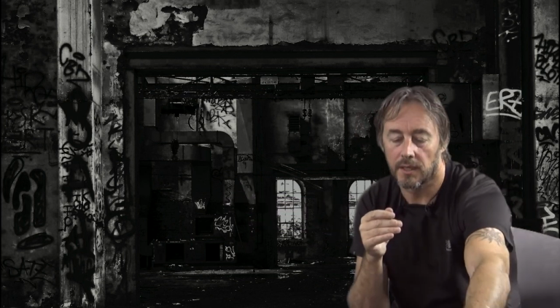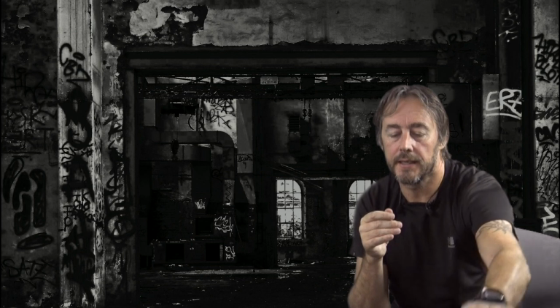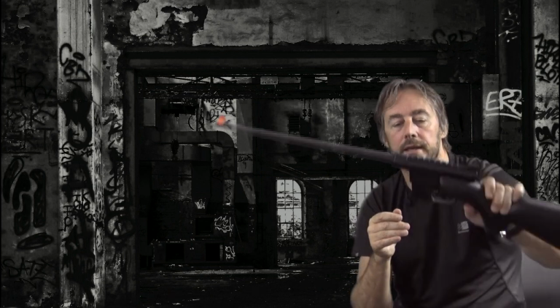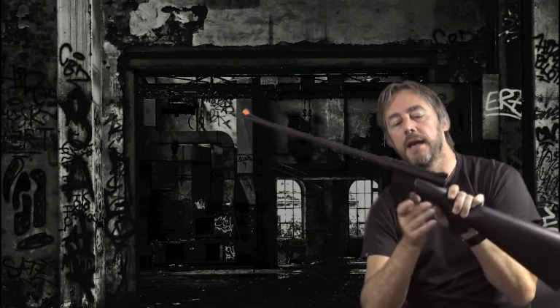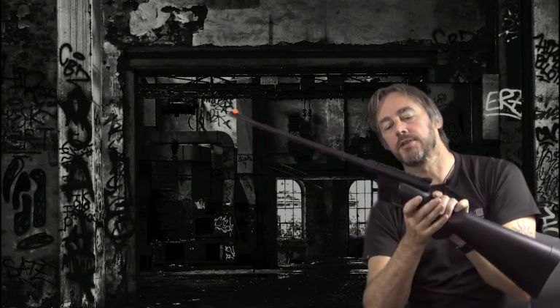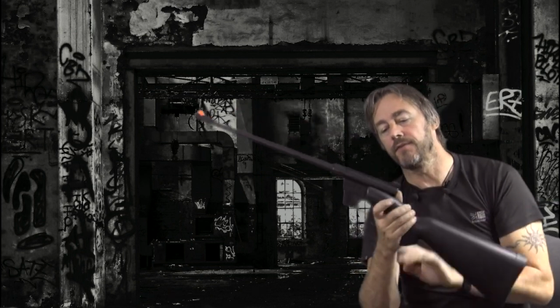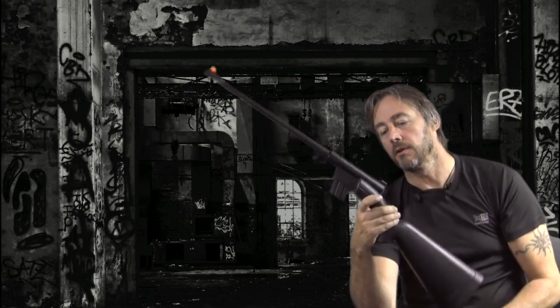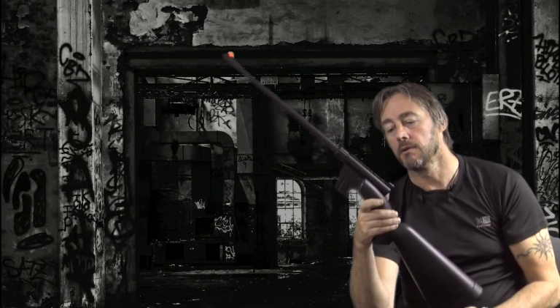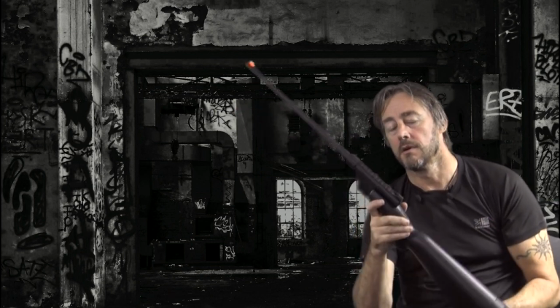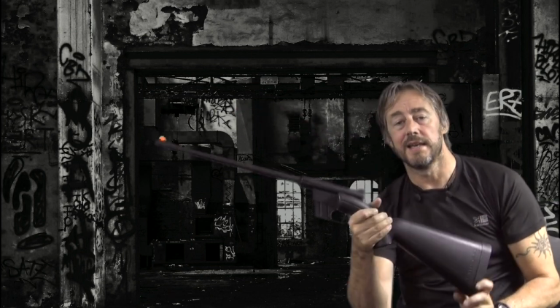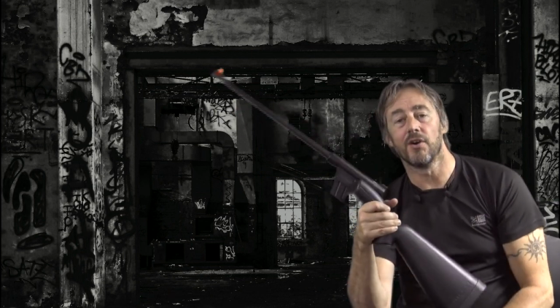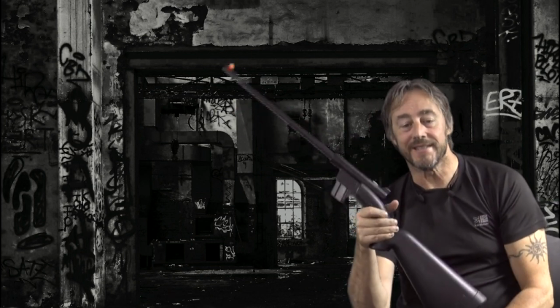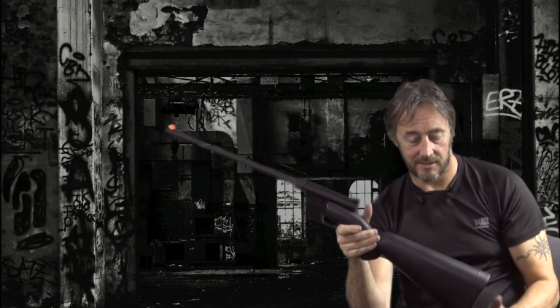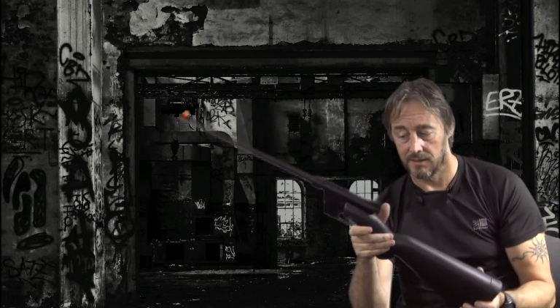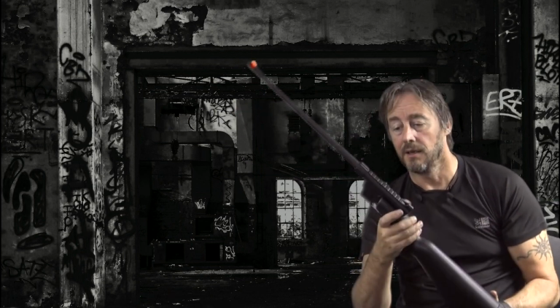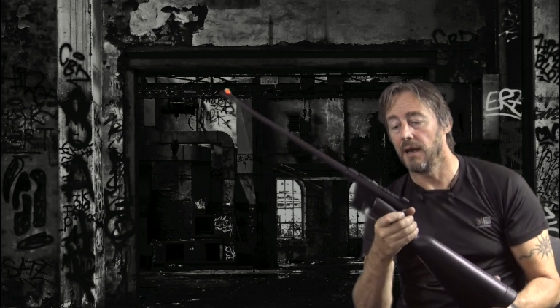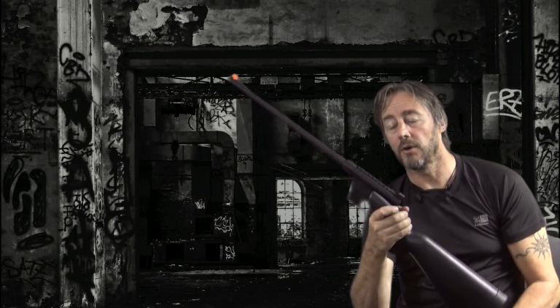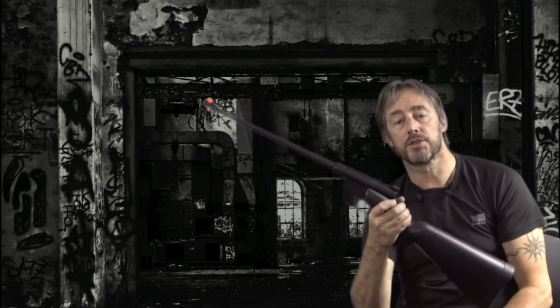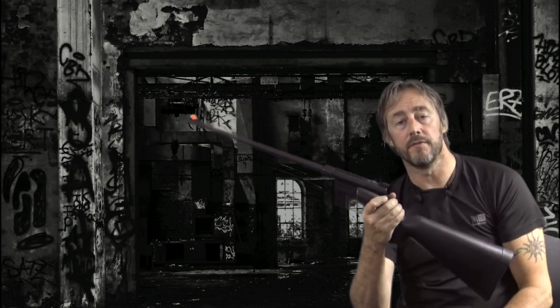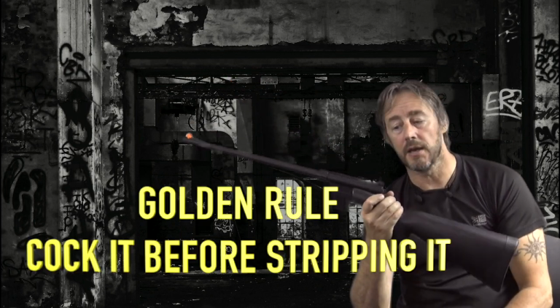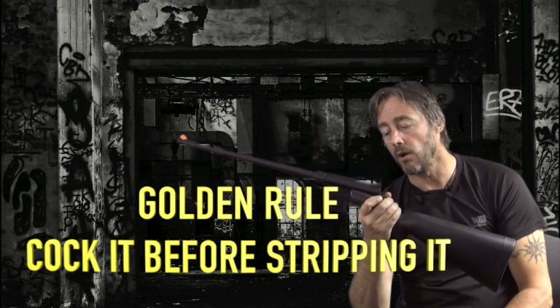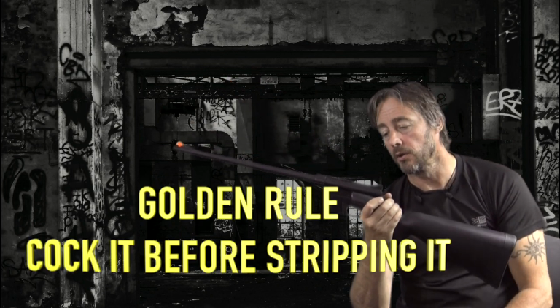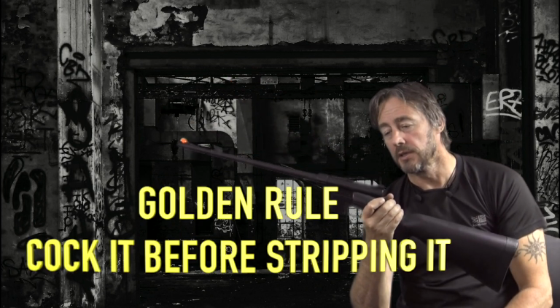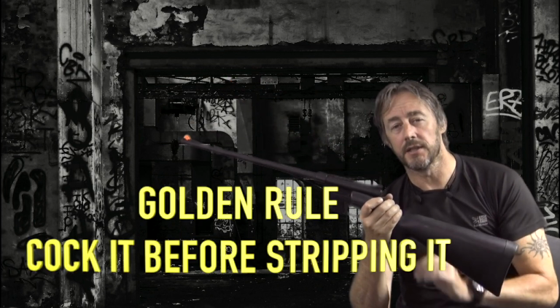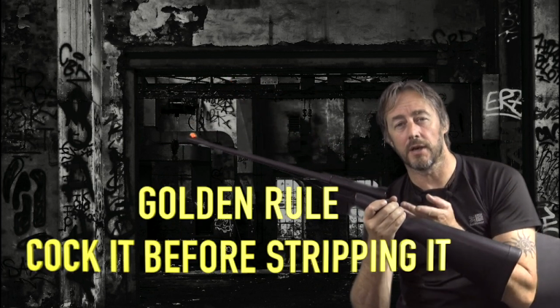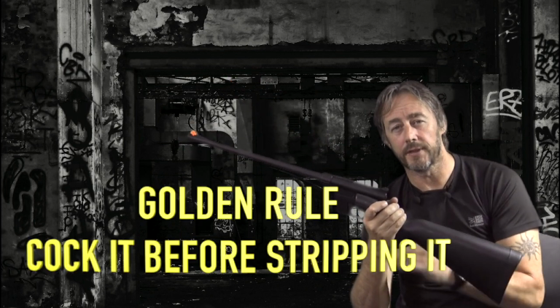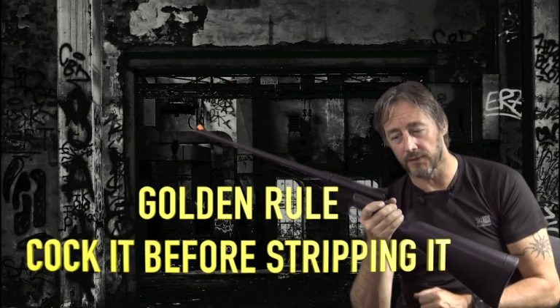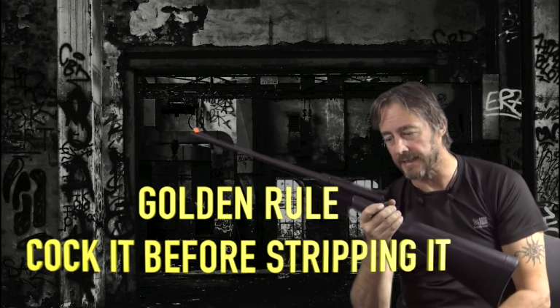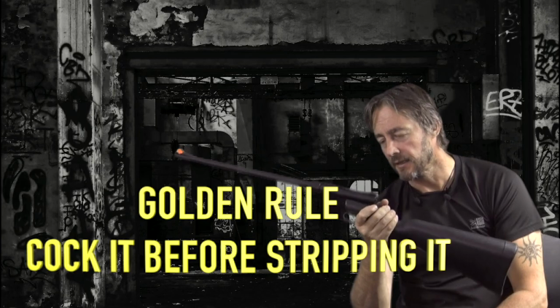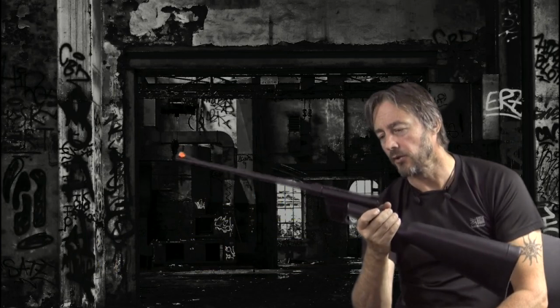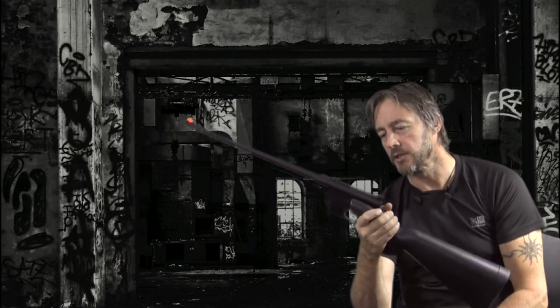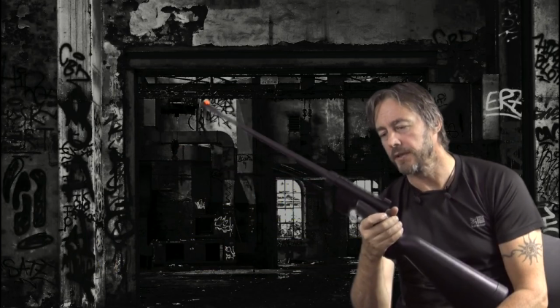Cleaning the AR-7 is not easy. I'll do a separate video on taking this rifle down for cleaning — I won't cover it in this video.